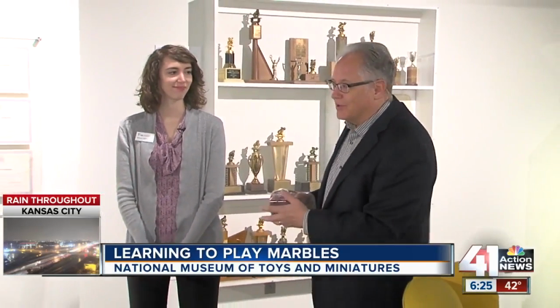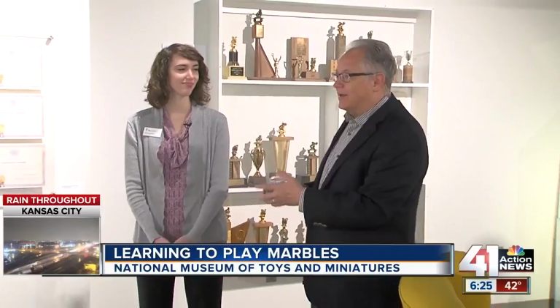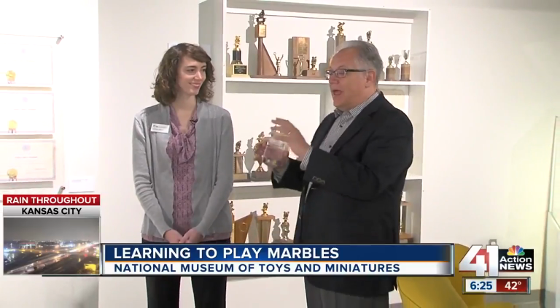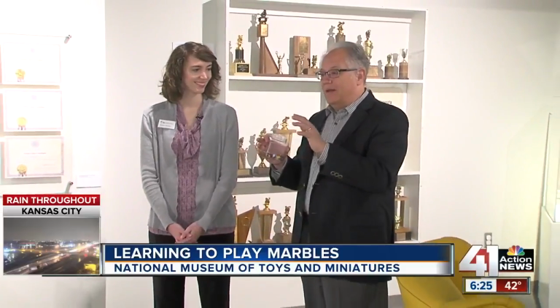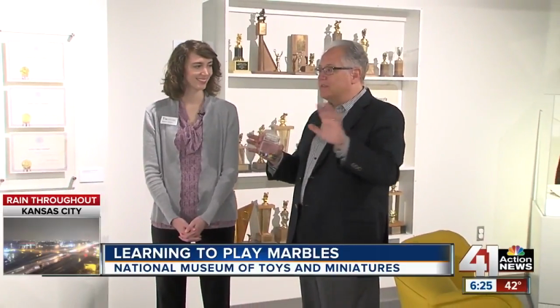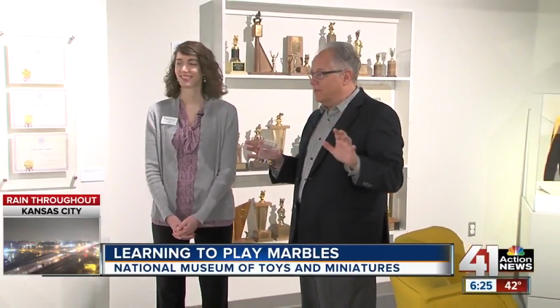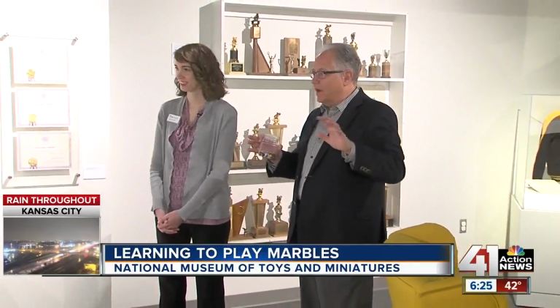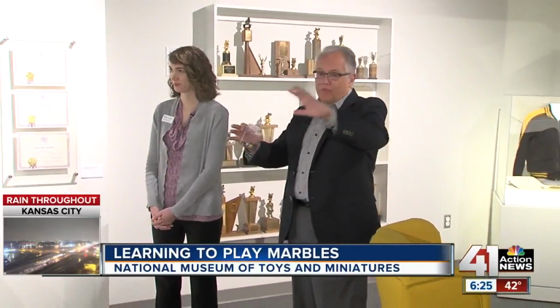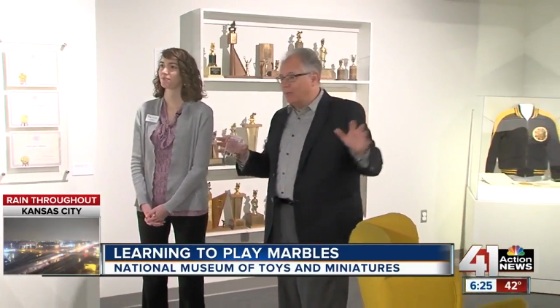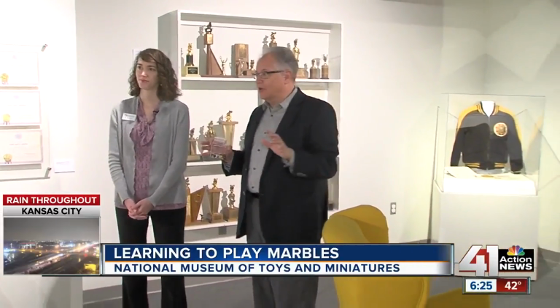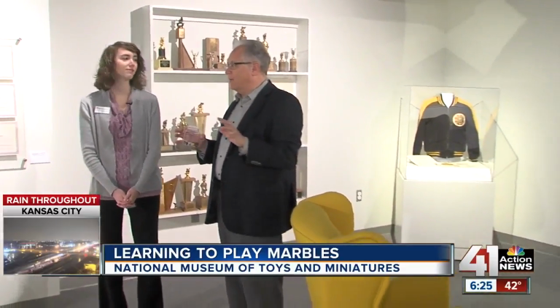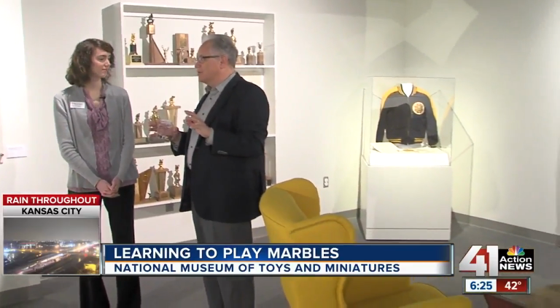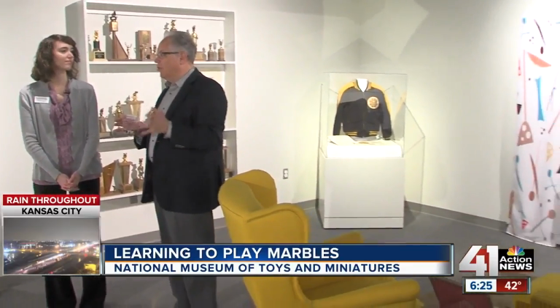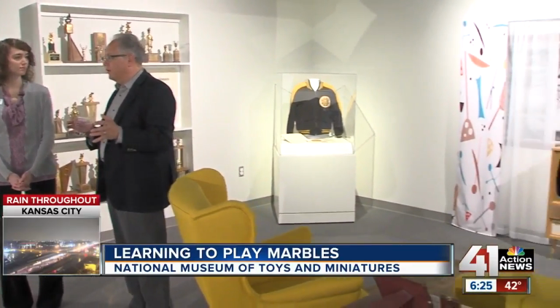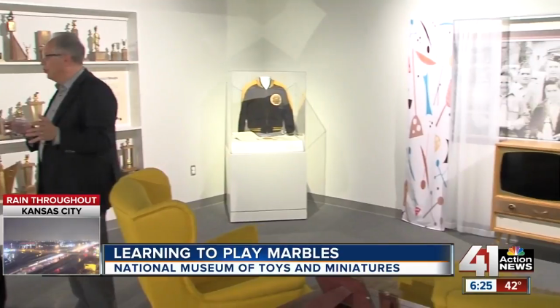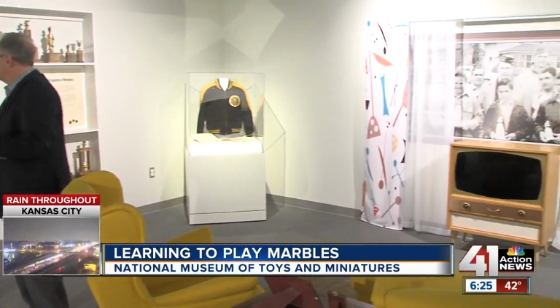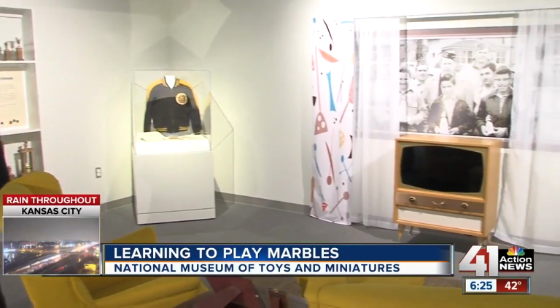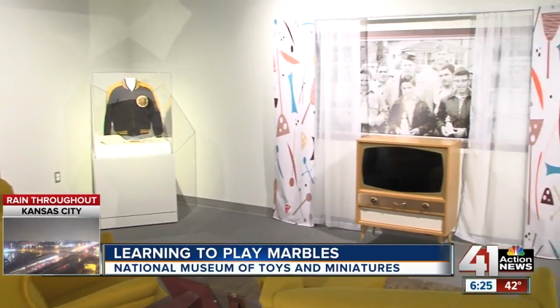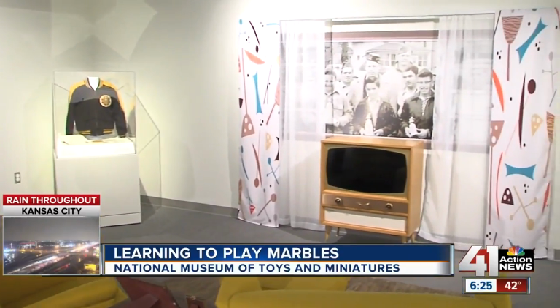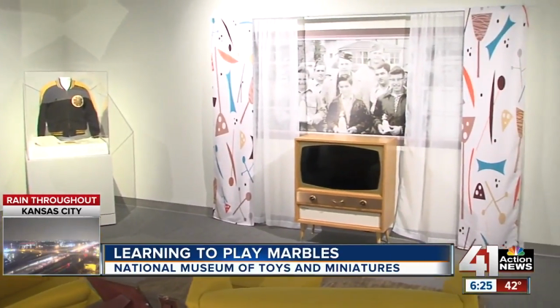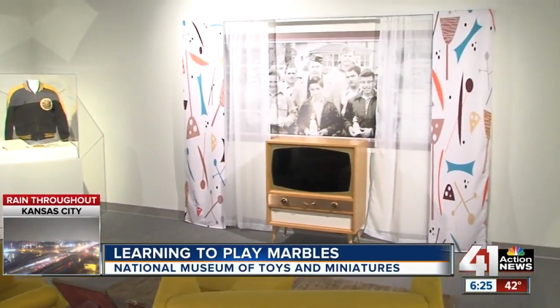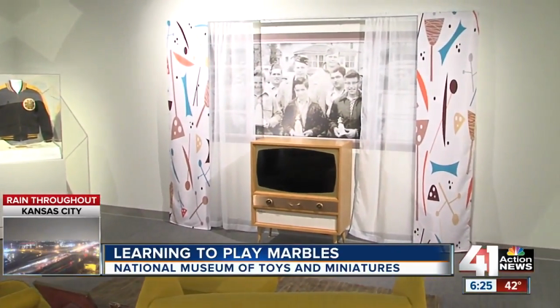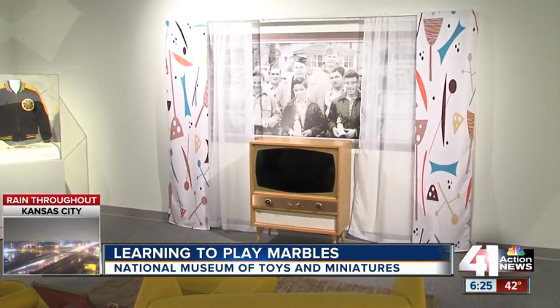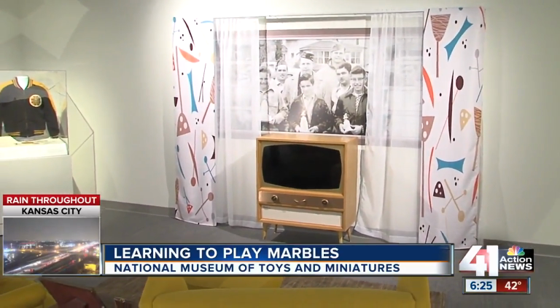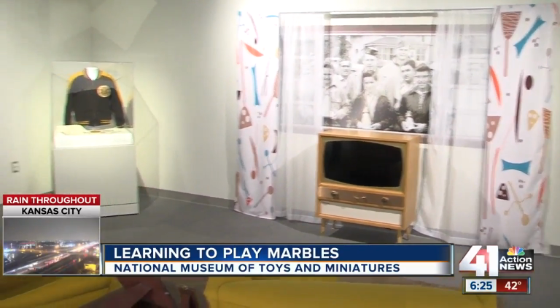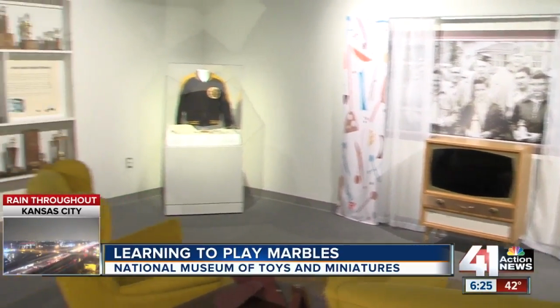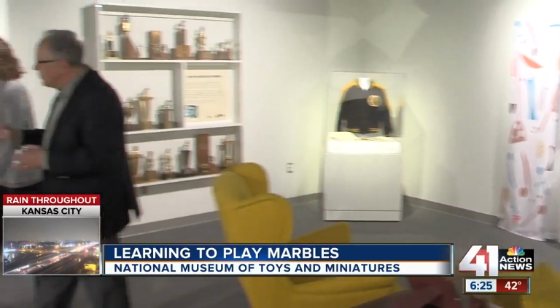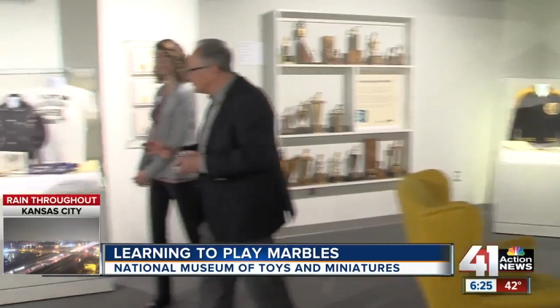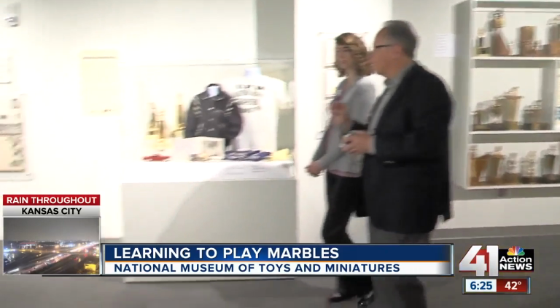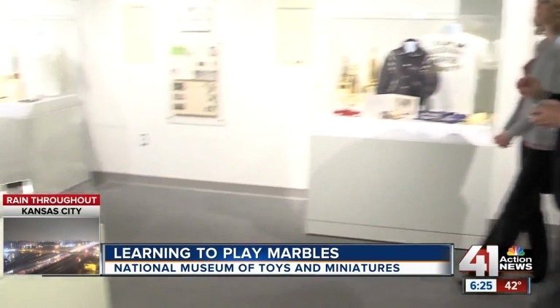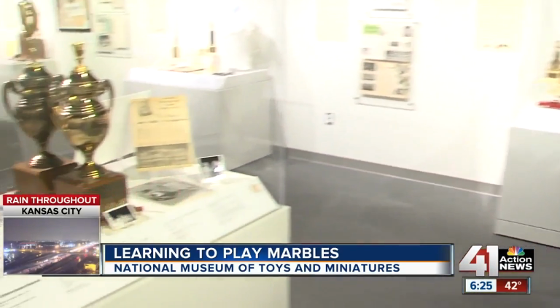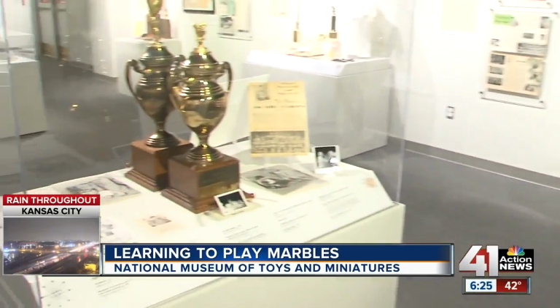Catherine is back now. This exhibit about the marble tournament and marbles in general will be here through January of 2019. There's just so much history here and so many great stories.